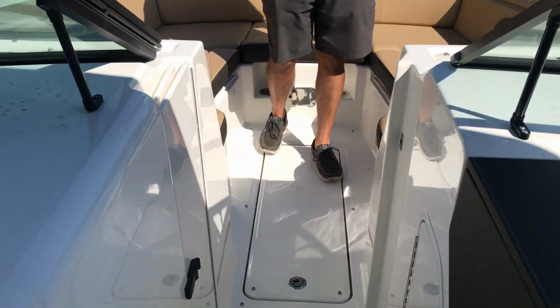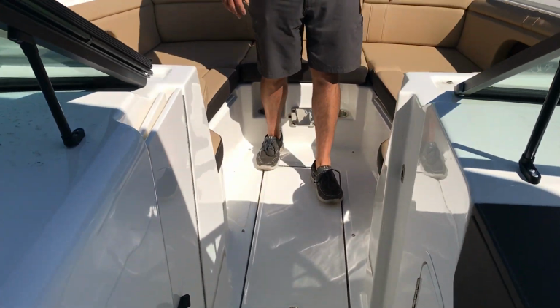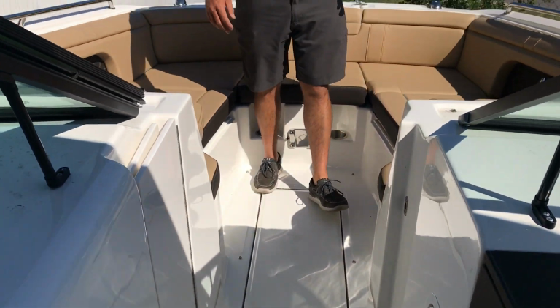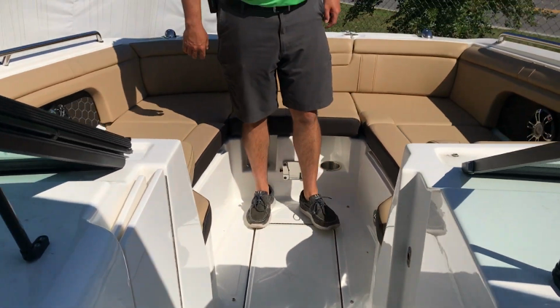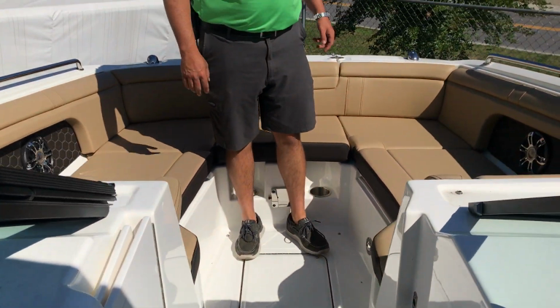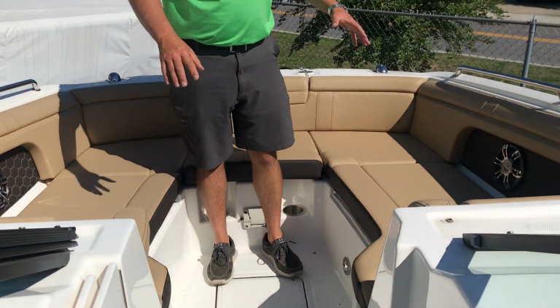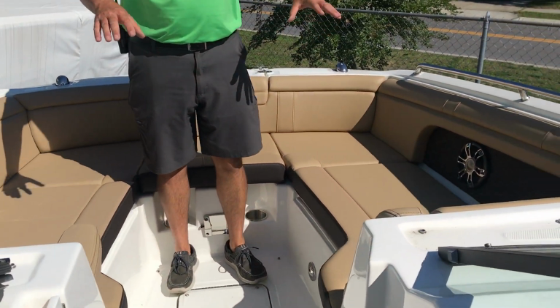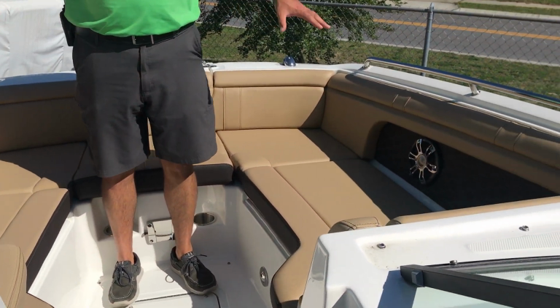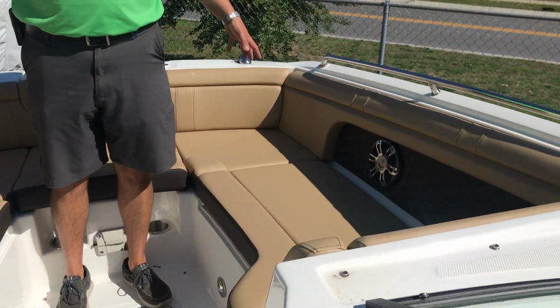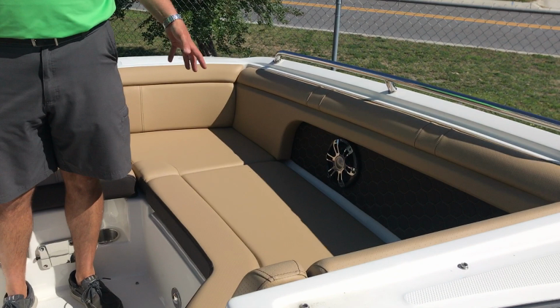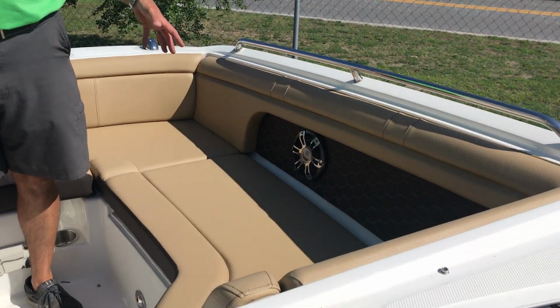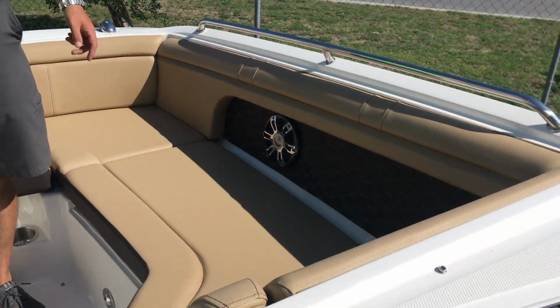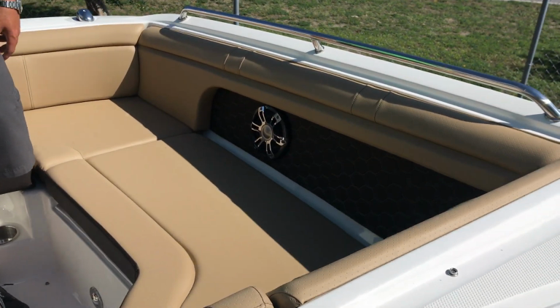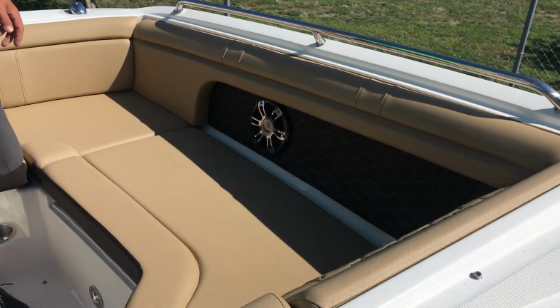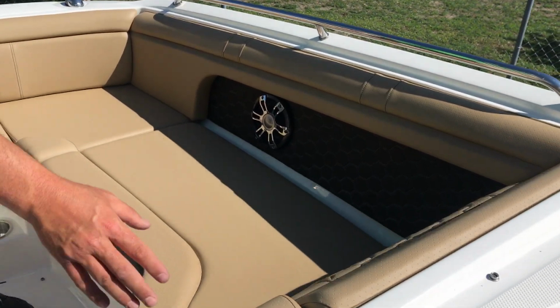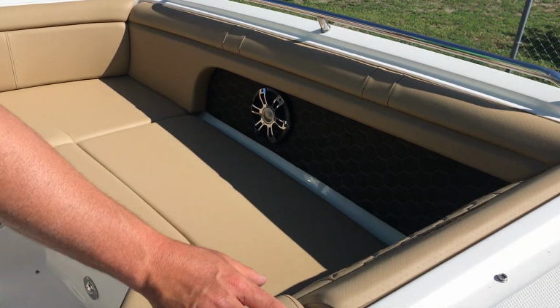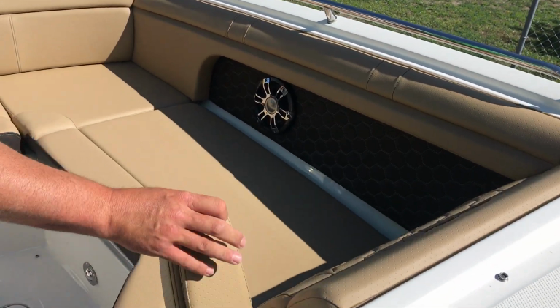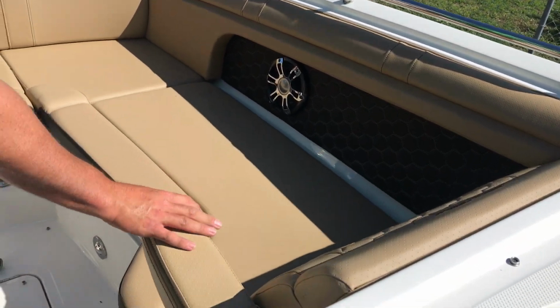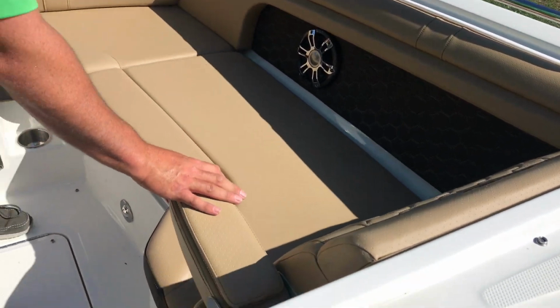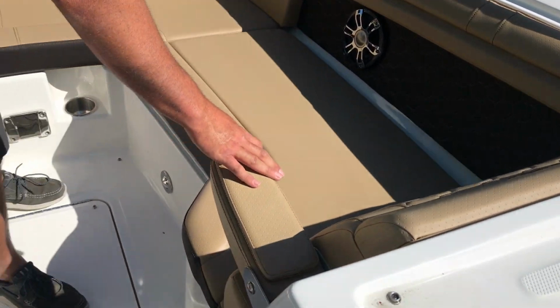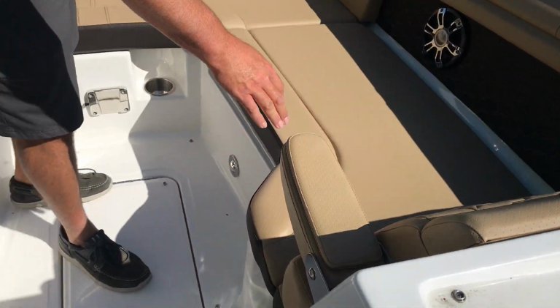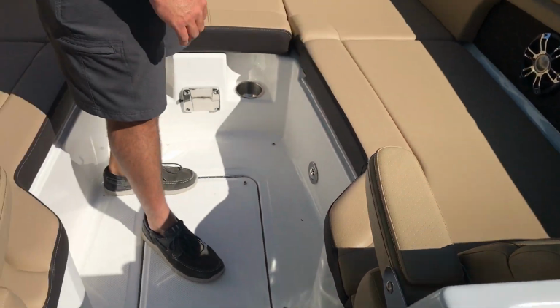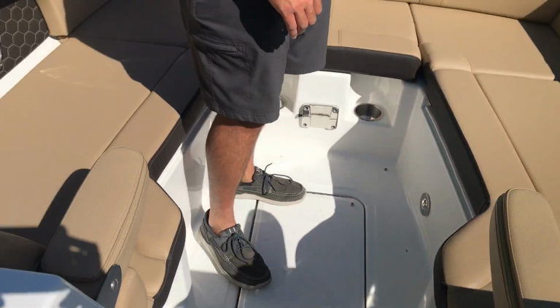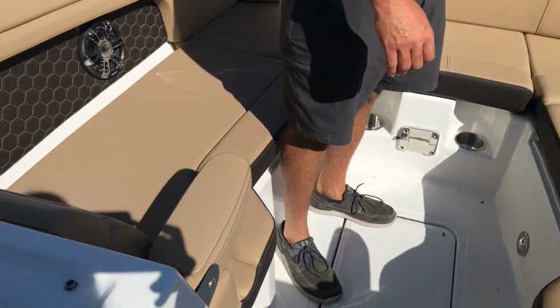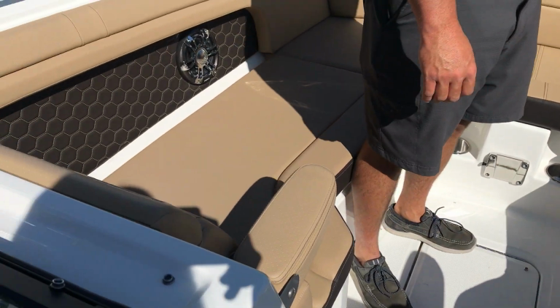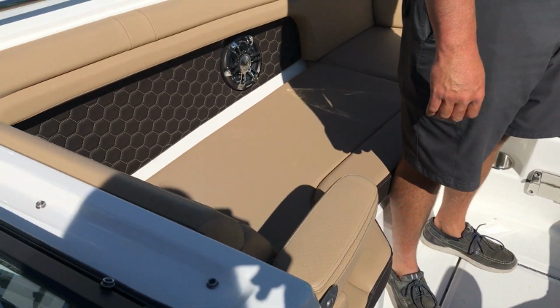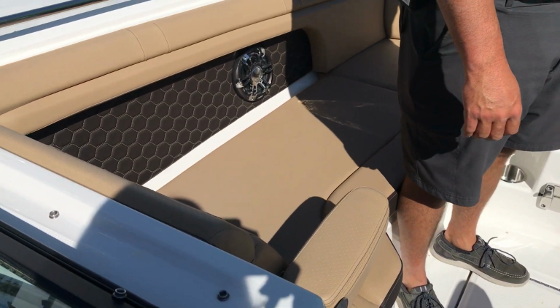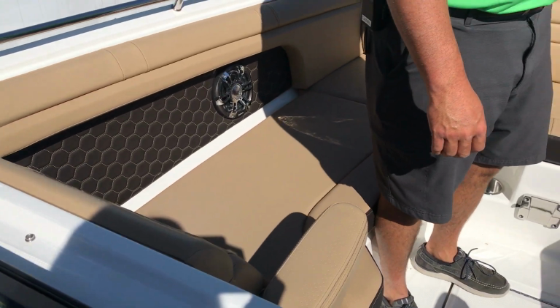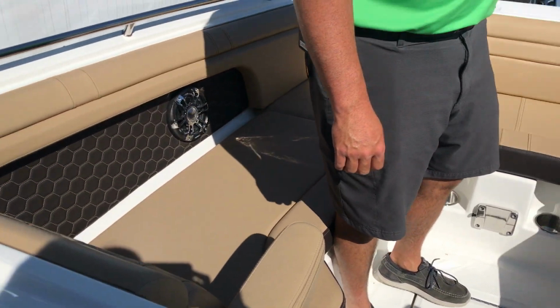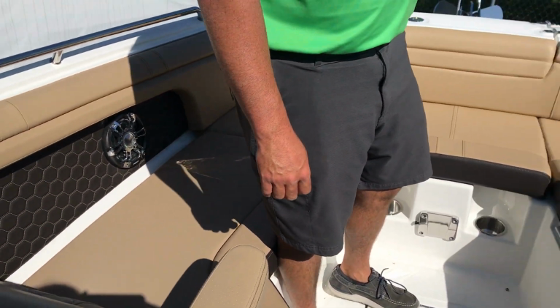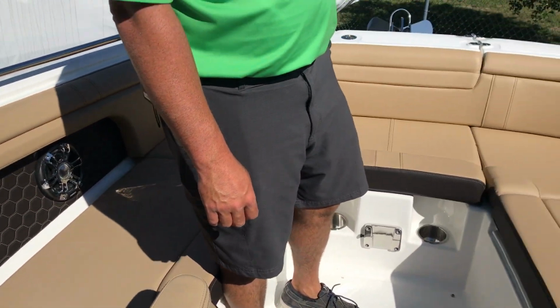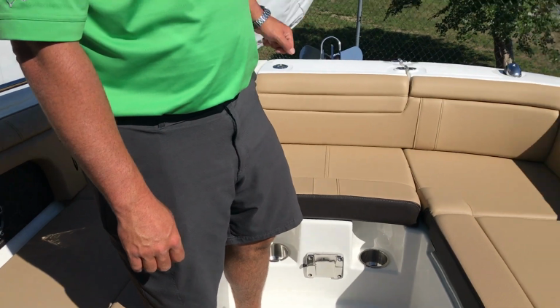In the bow, you have full wrap-around seating, a flip-down armrest, and also an anchor windlass.